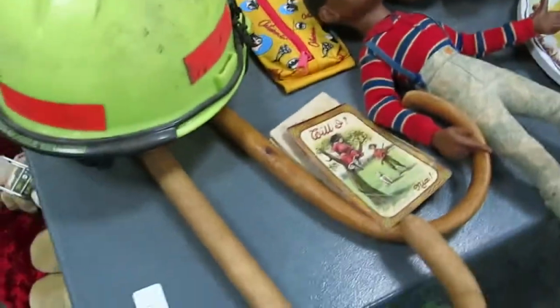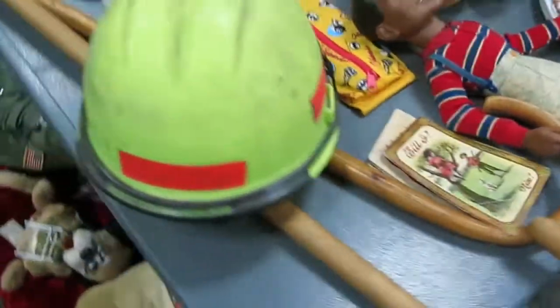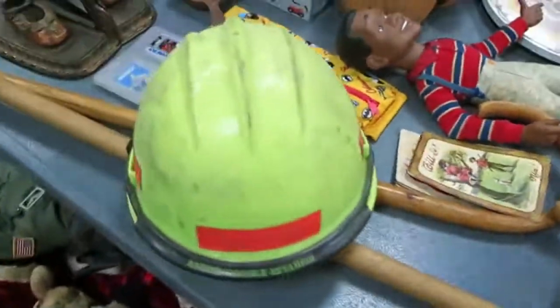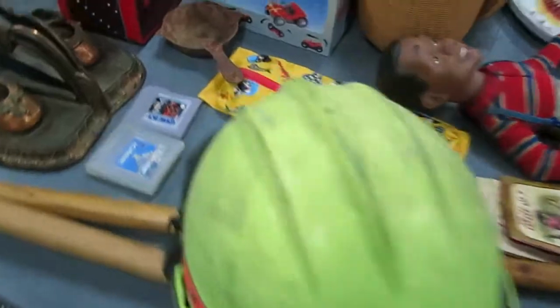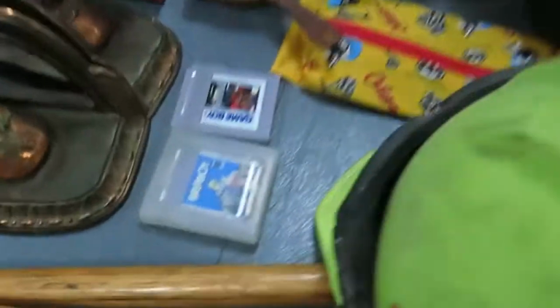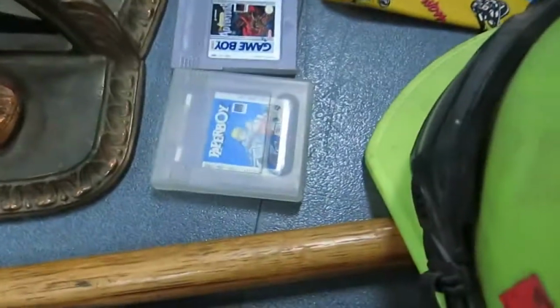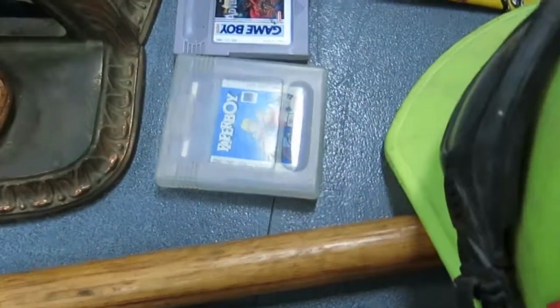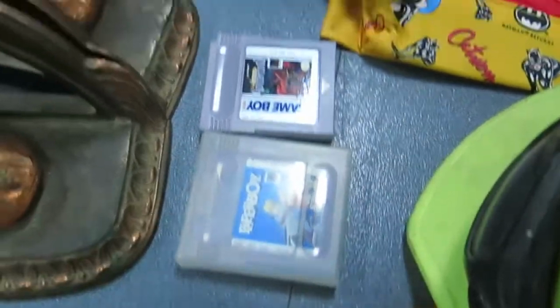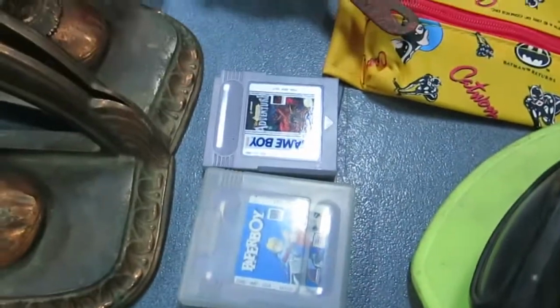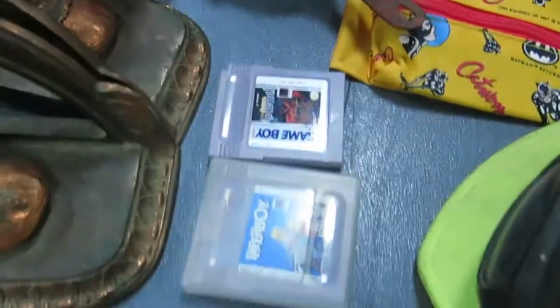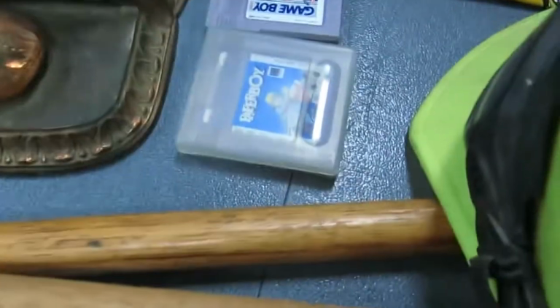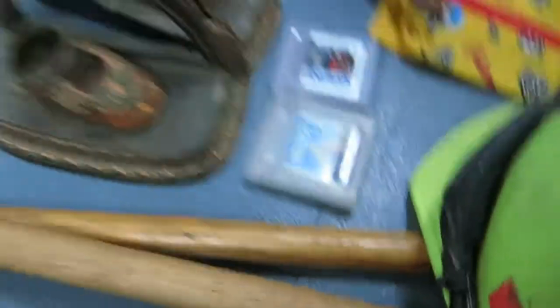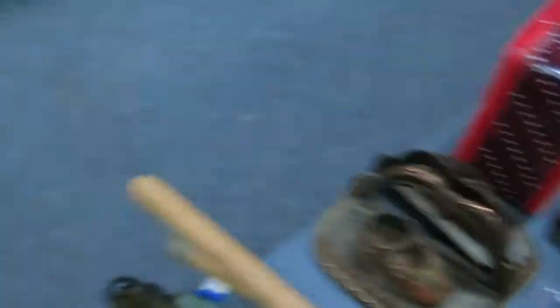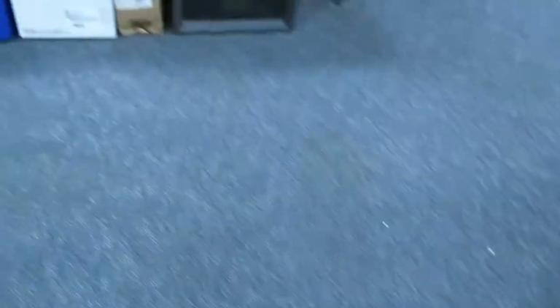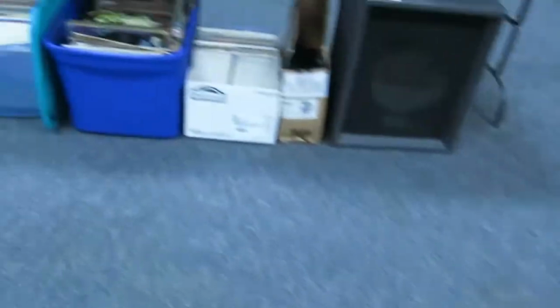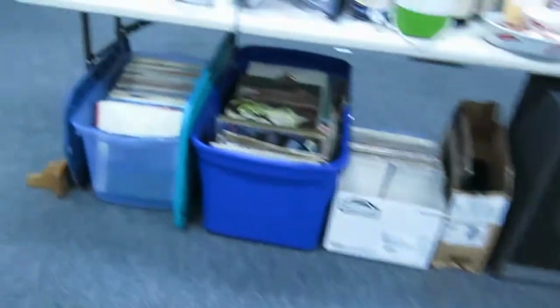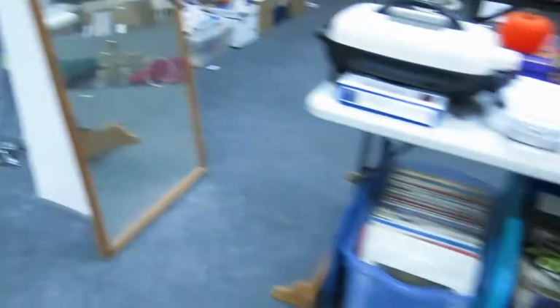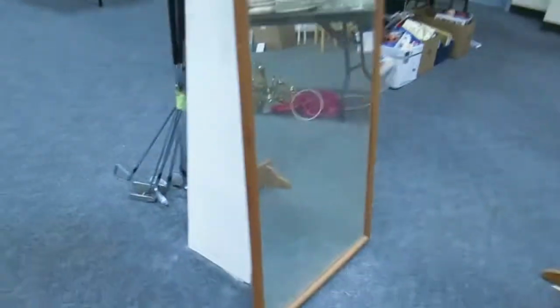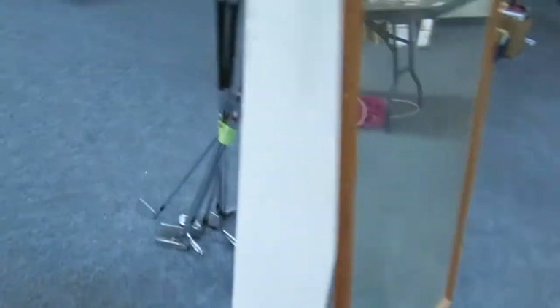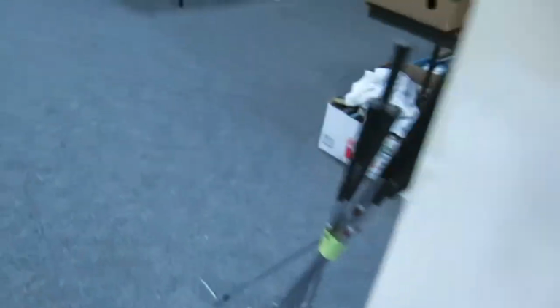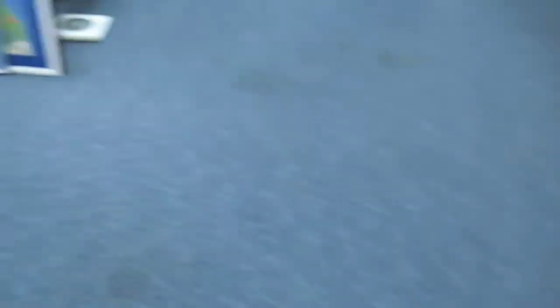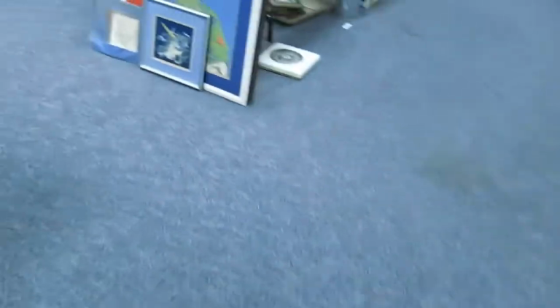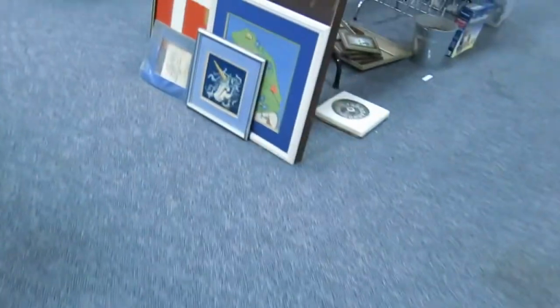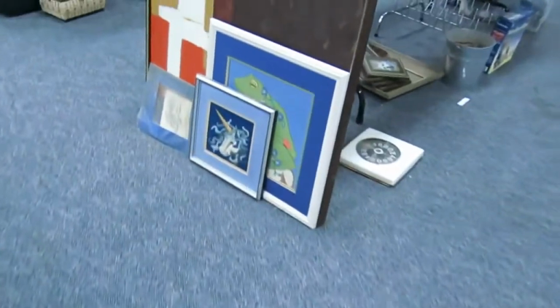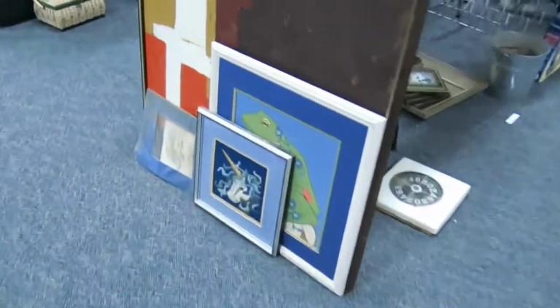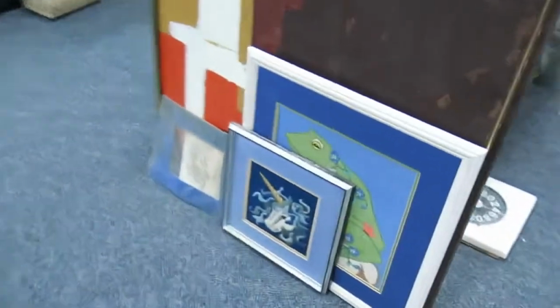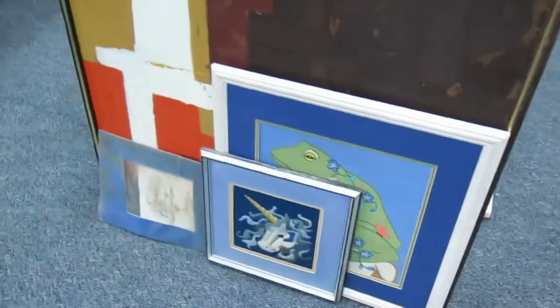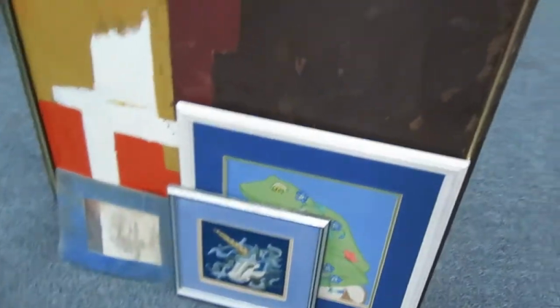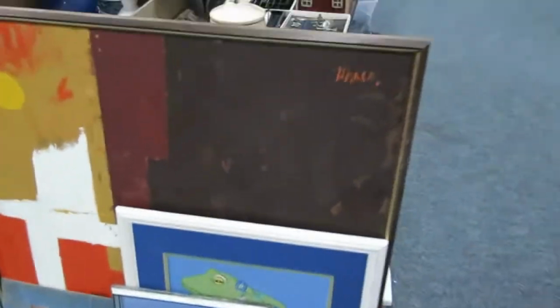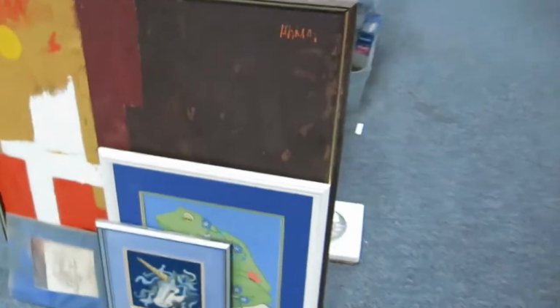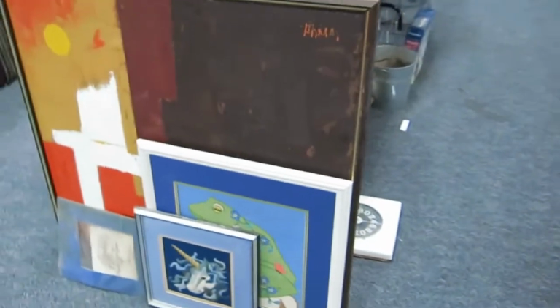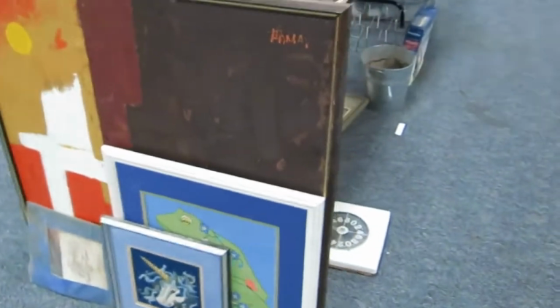Catwoman little satchel. Some Game Boy games — we've got Castlevania and Paperboy, really cool games. I'm going to walk over here. I've got some nice artwork: a unicorn, a frog, and a Thomas painting — a pretty cool abstract piece.